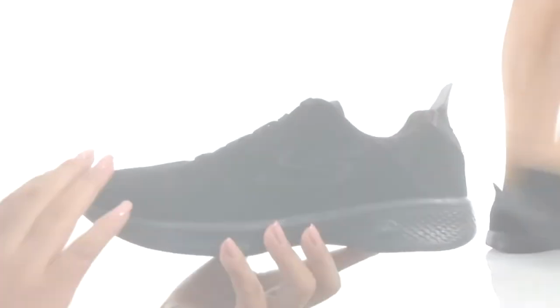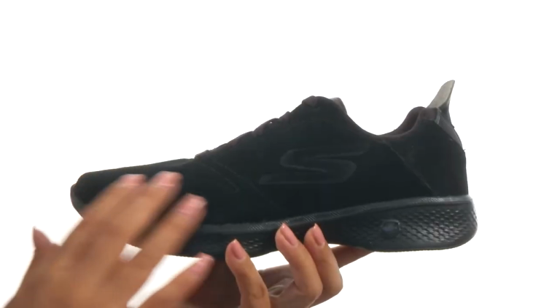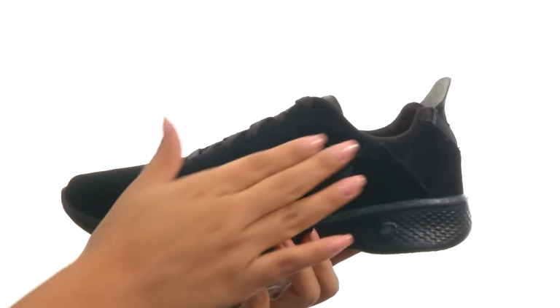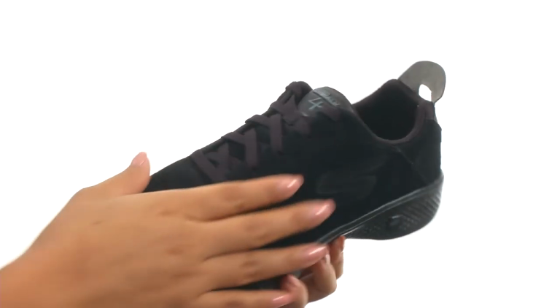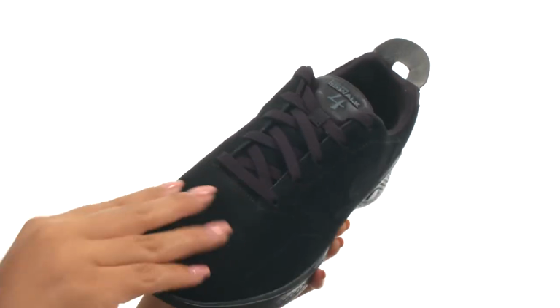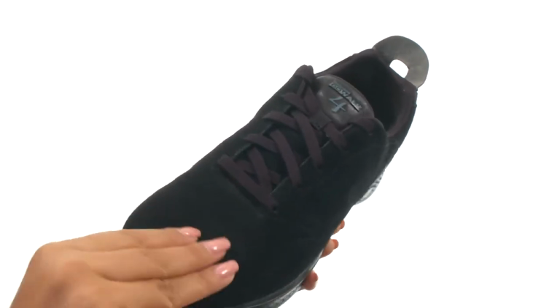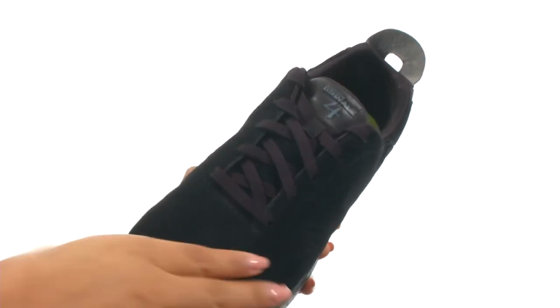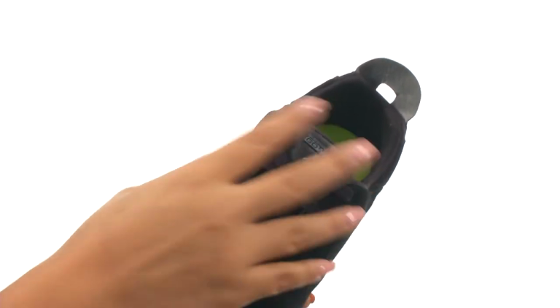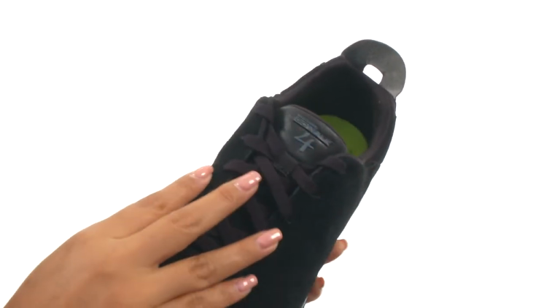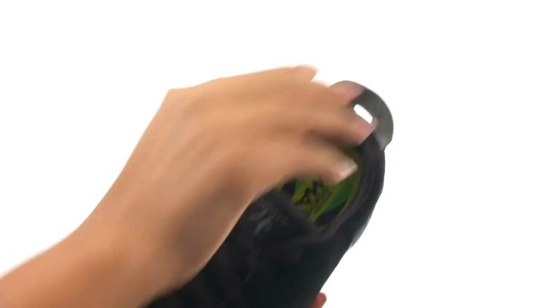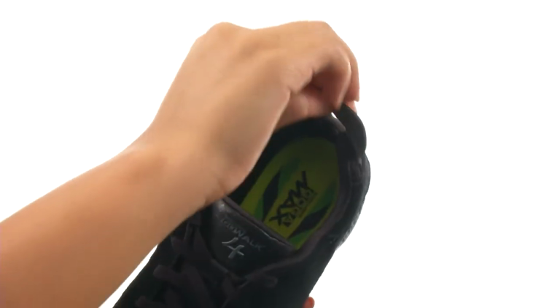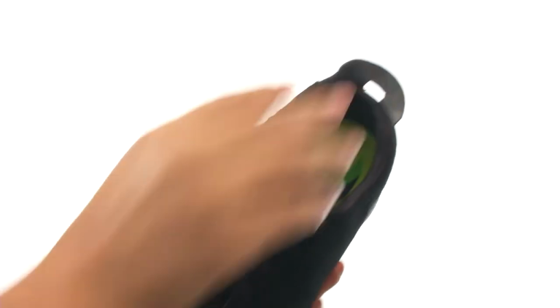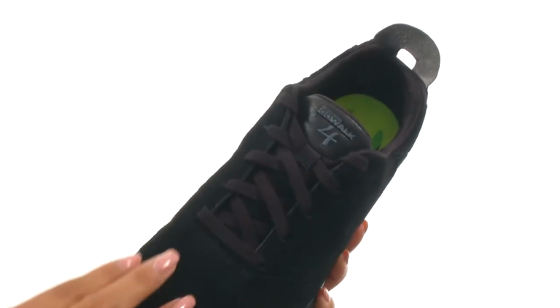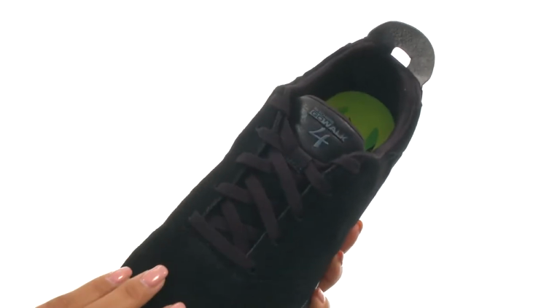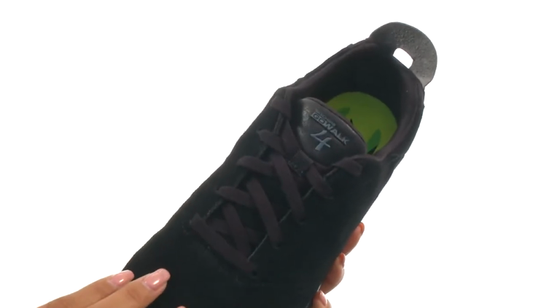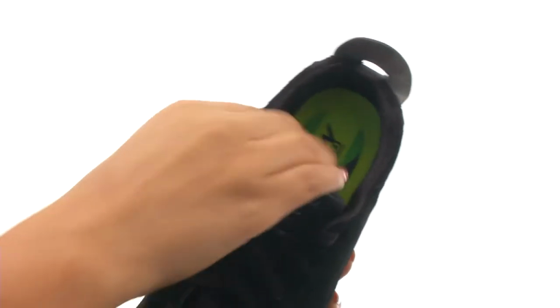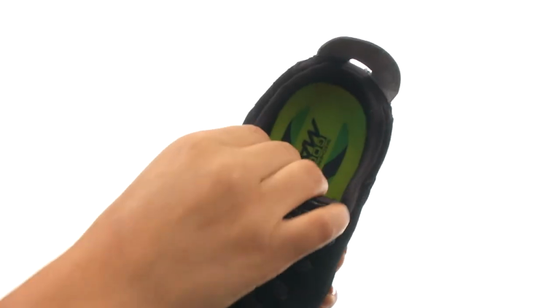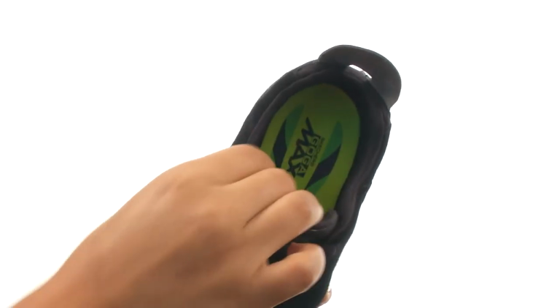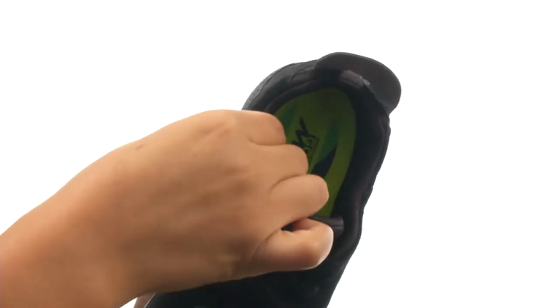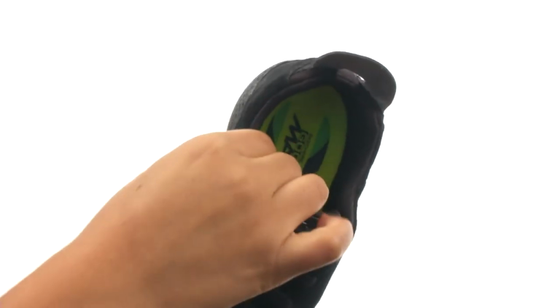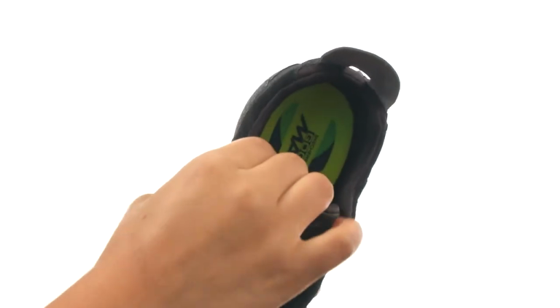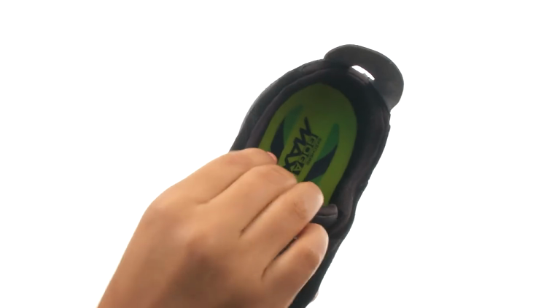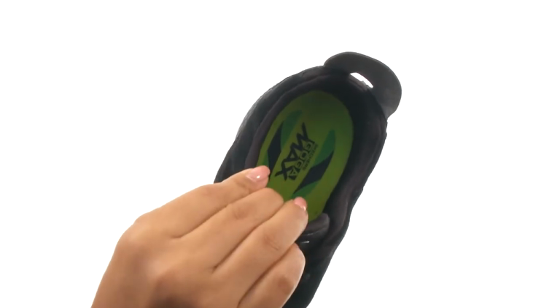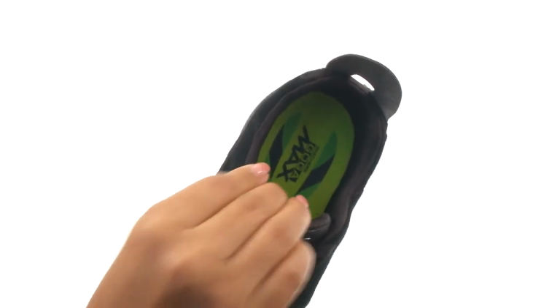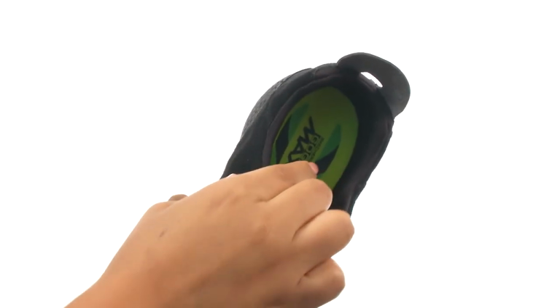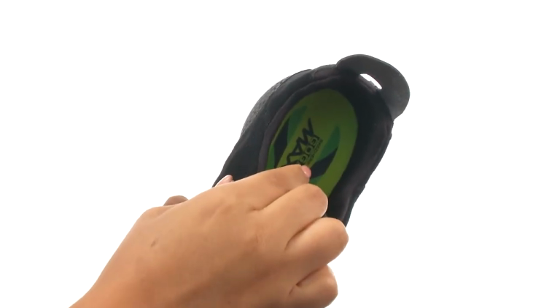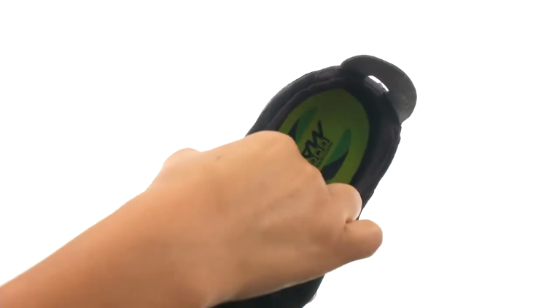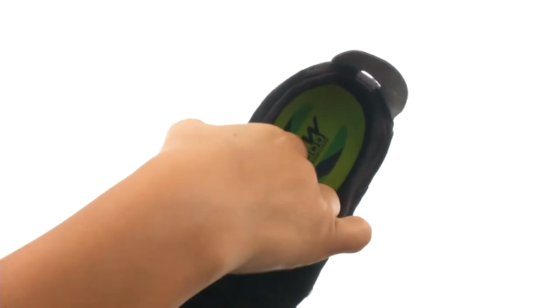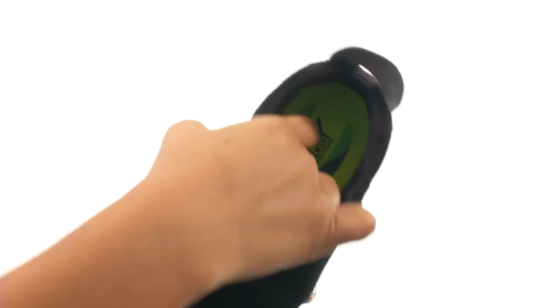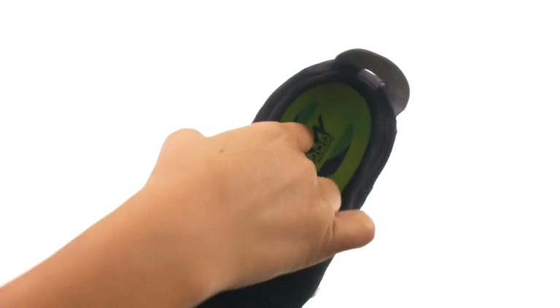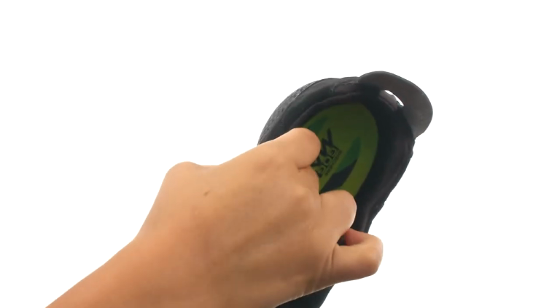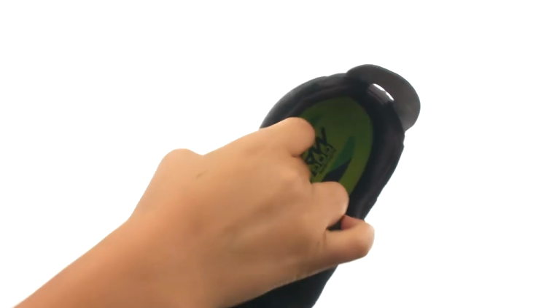Here we have a super soft suede upper that offers a lace-up closure with a back pull tab to provide a secure fit. On the inside there's soft linings for a great next-to-skin feel. They feature a GoGoMax footbed that will provide comfort and support.